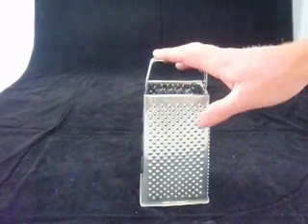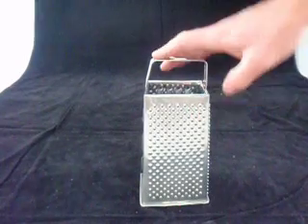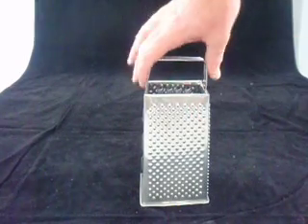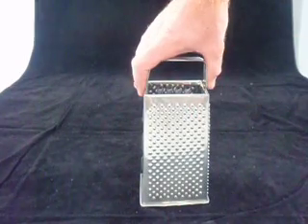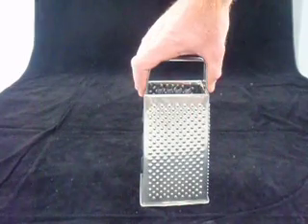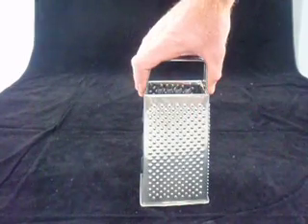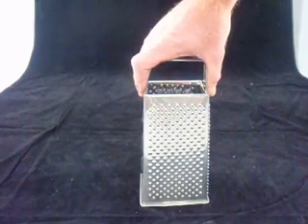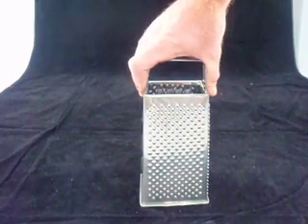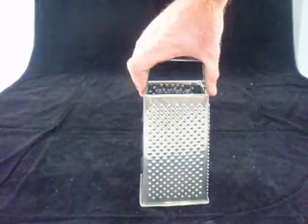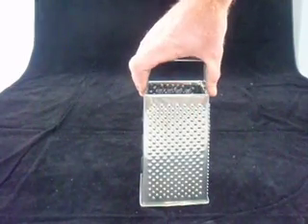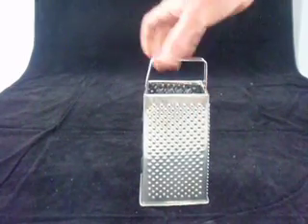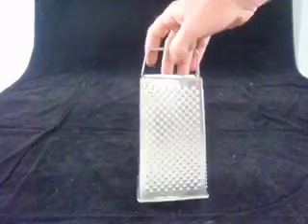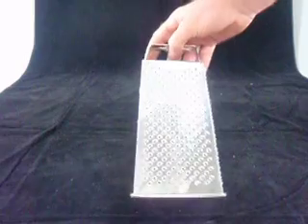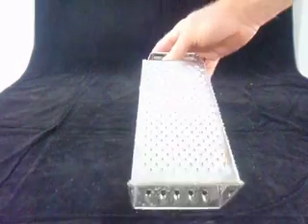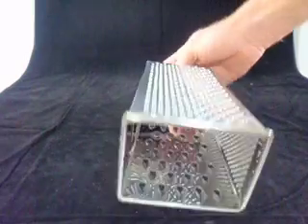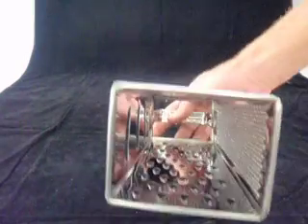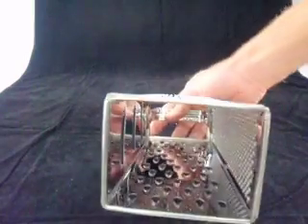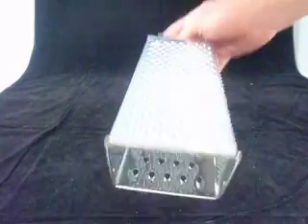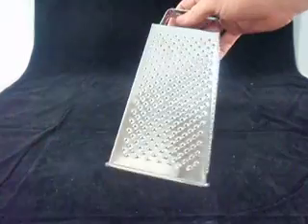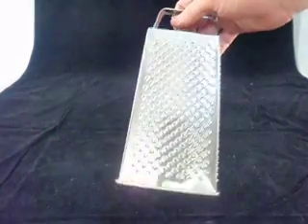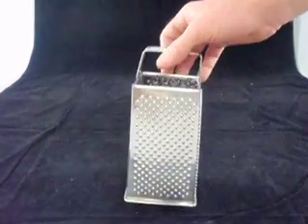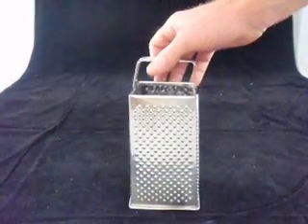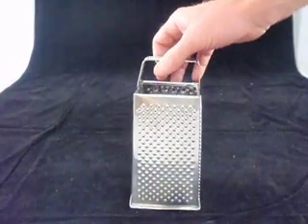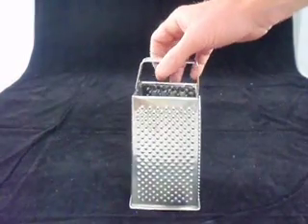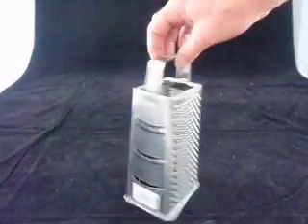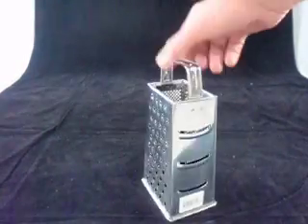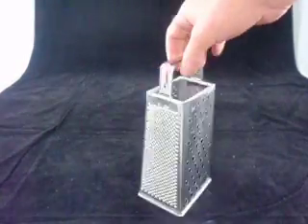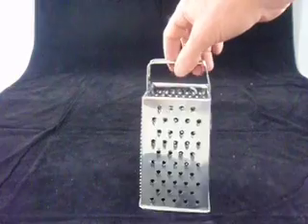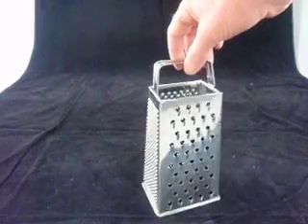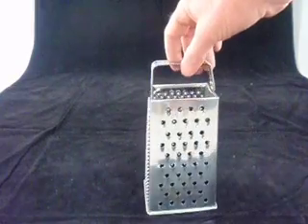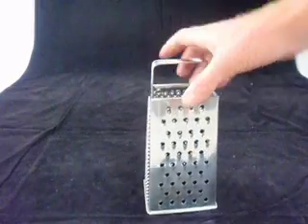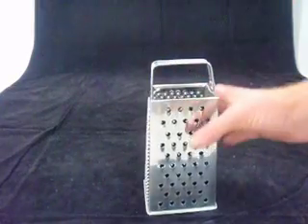They're built for years of use. We sell these to a lot of apartments on the Gold Coast where they do get a lot of salt air, and these last compared to a lot of other ones. They really are a good quality stainless steel unit.